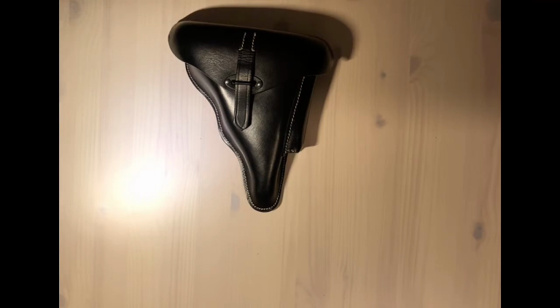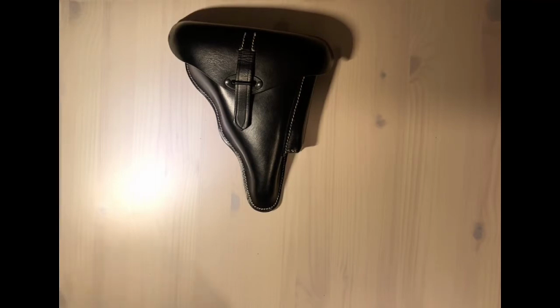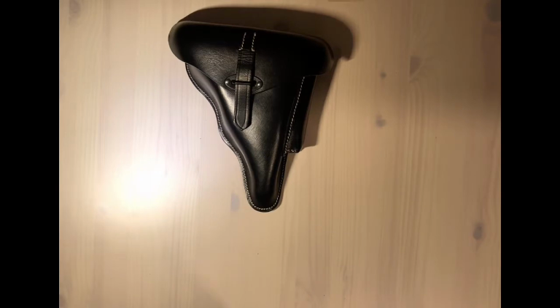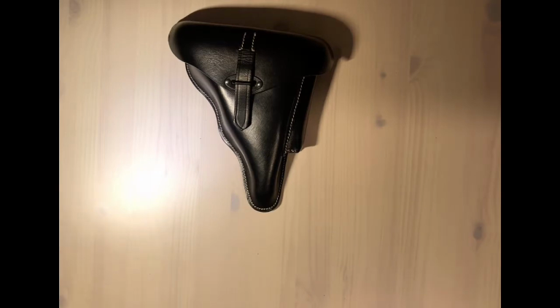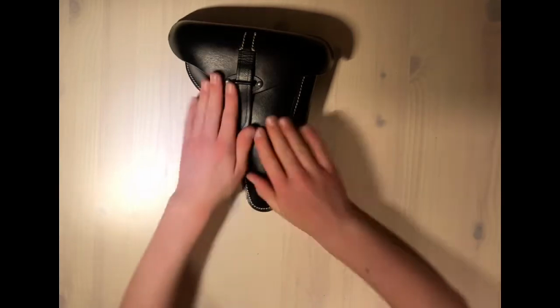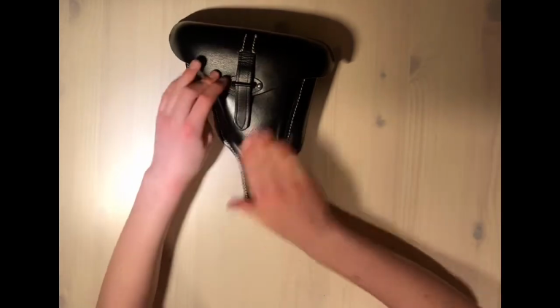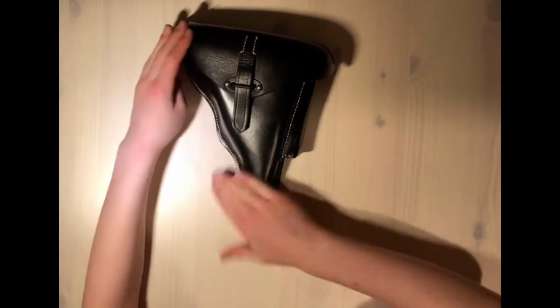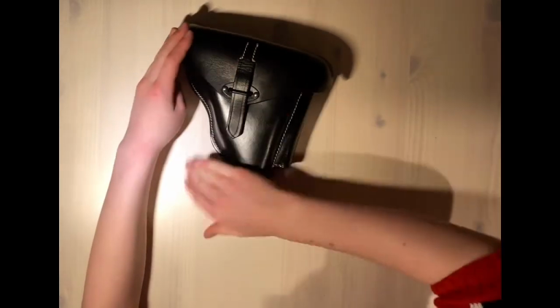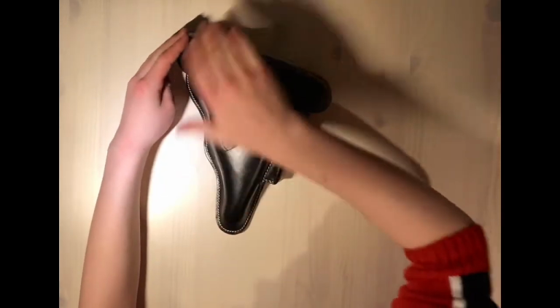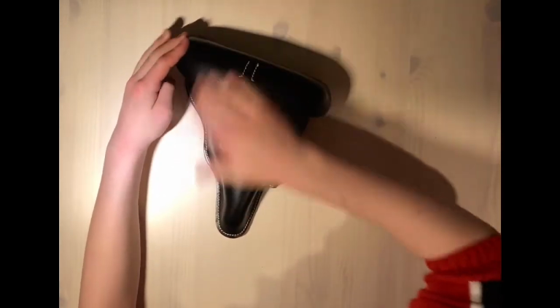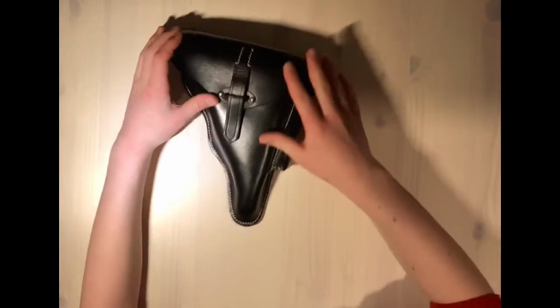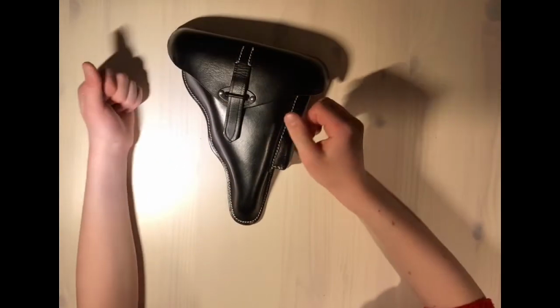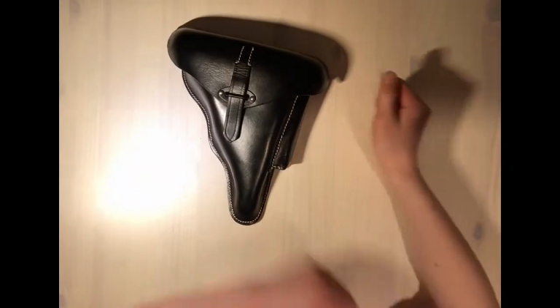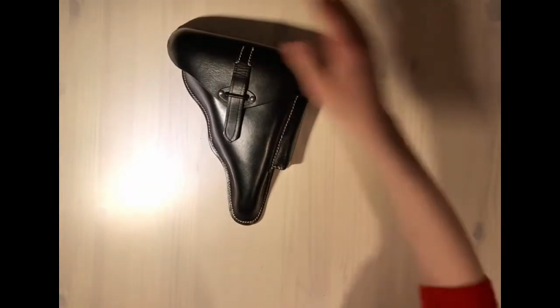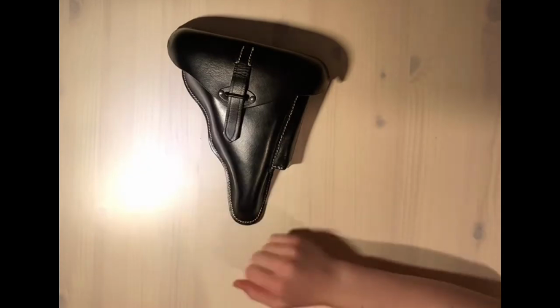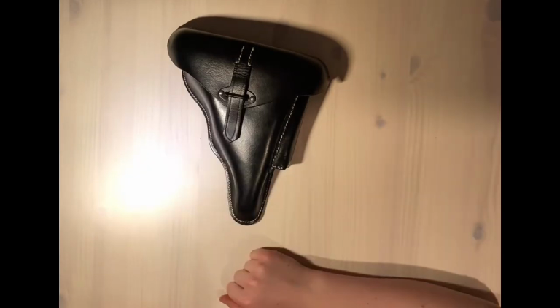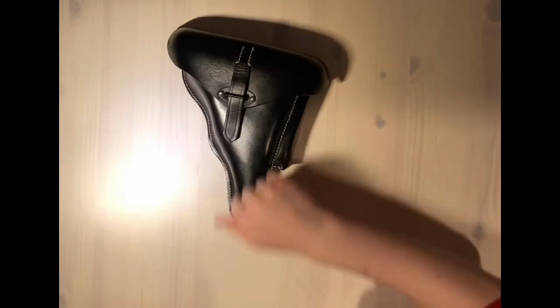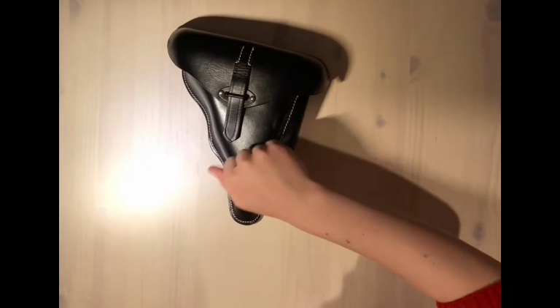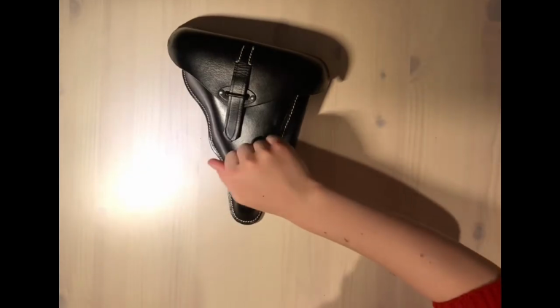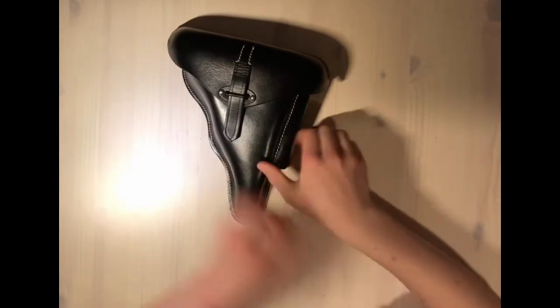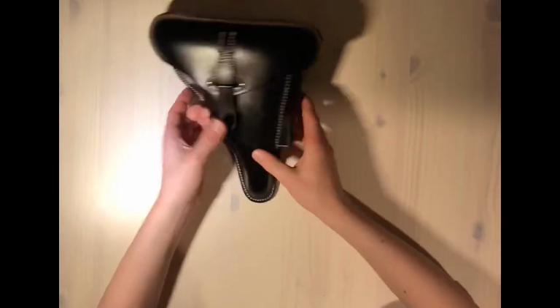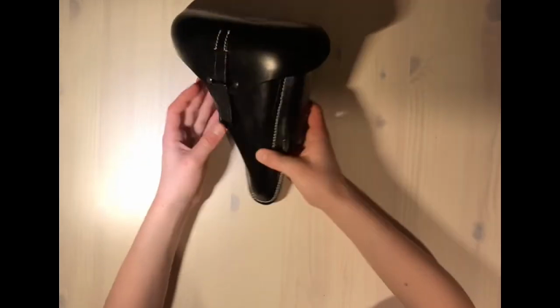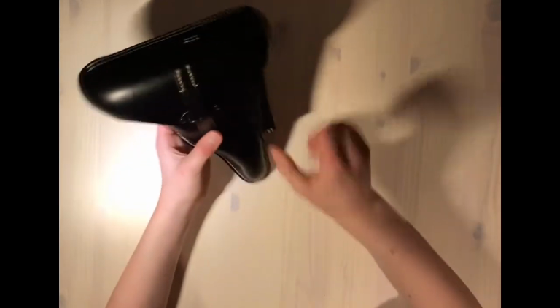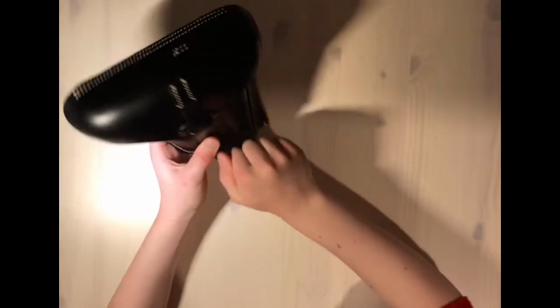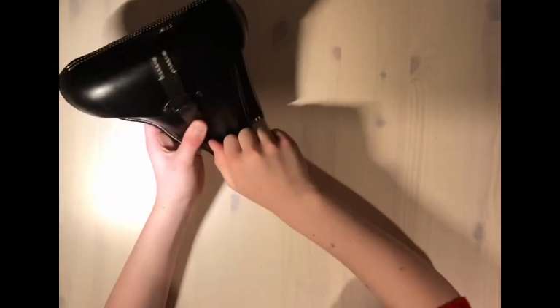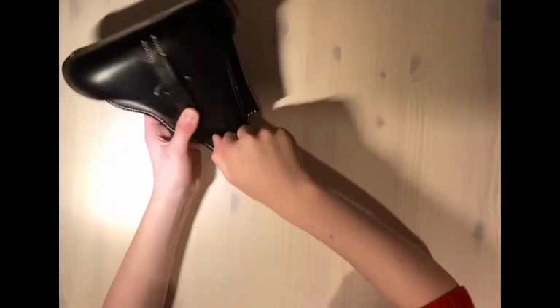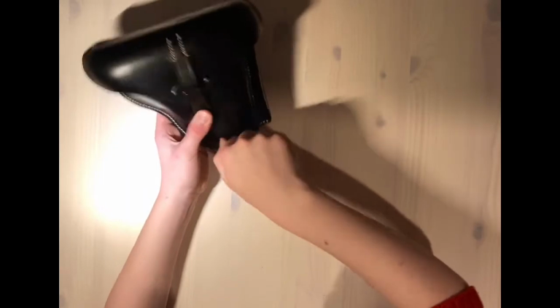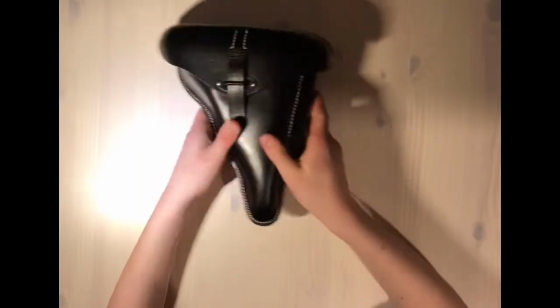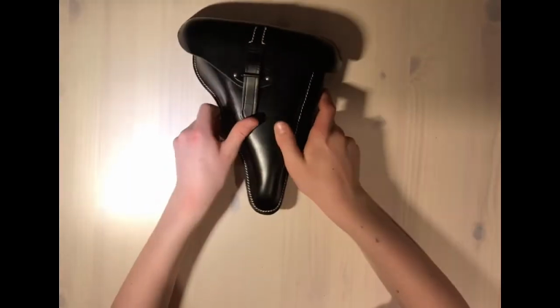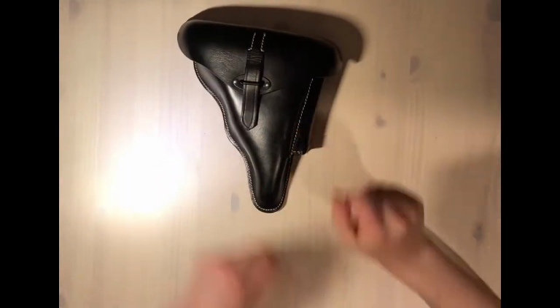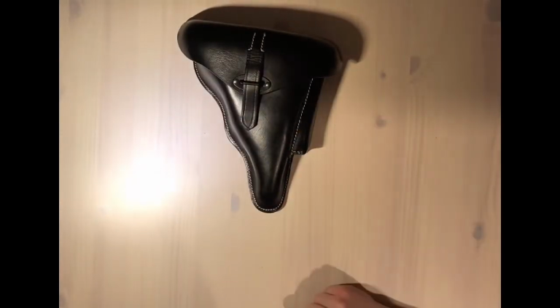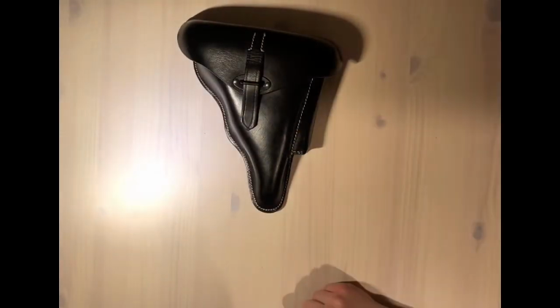There are two variants of the P38 holster: hardshell and softshell. The names speak for themselves — the hardshell is a hard type of leather whereas the softshell has a softer feel to it. They are available in black leather or brown leather.